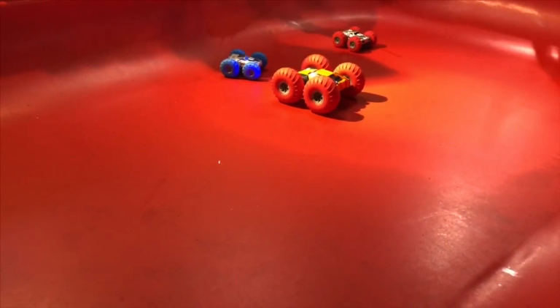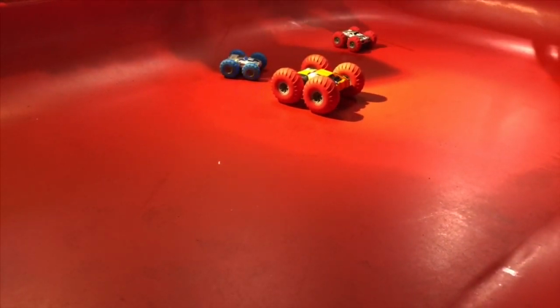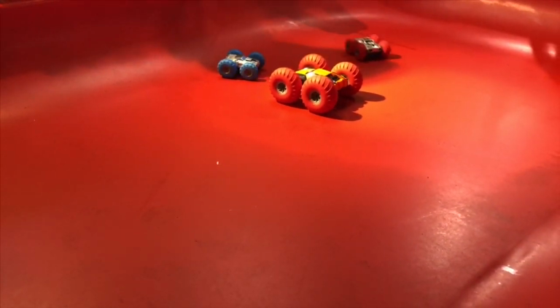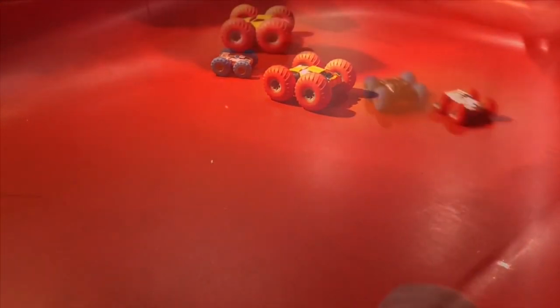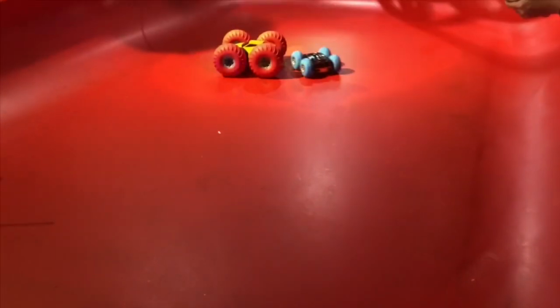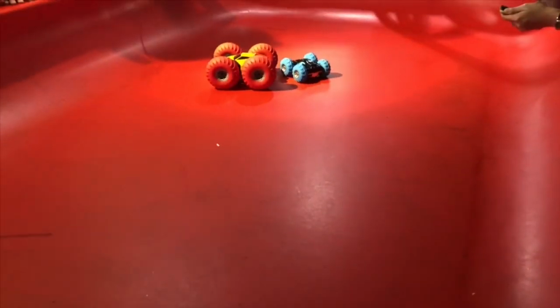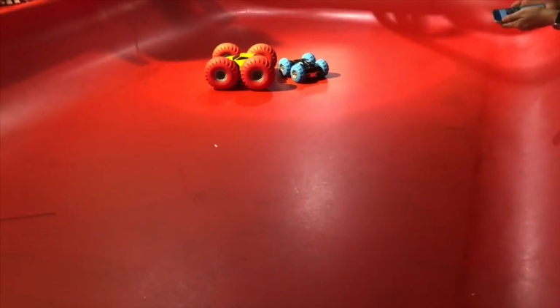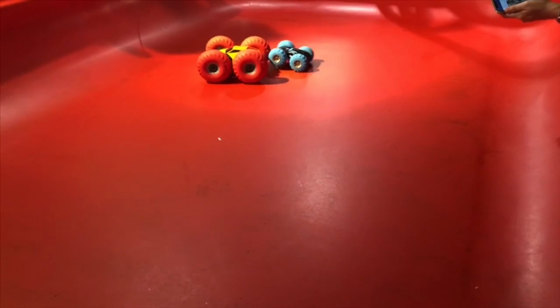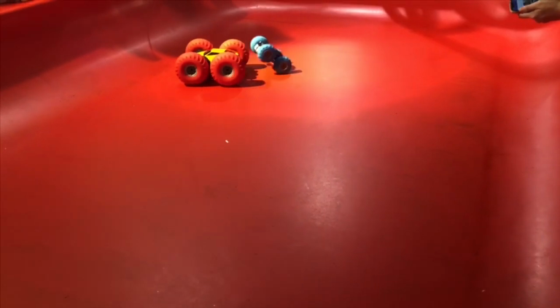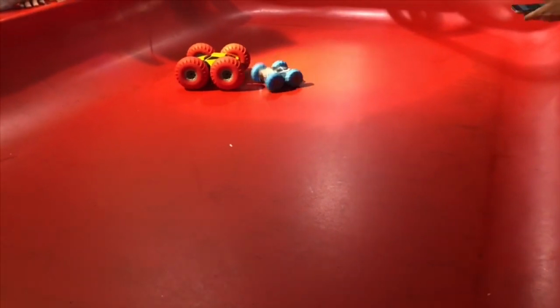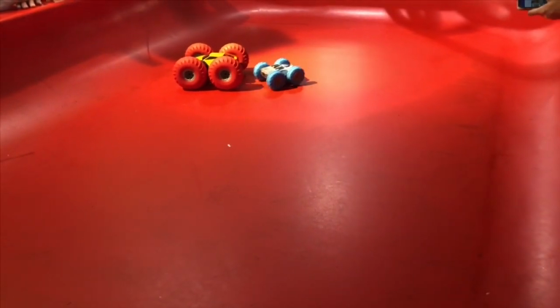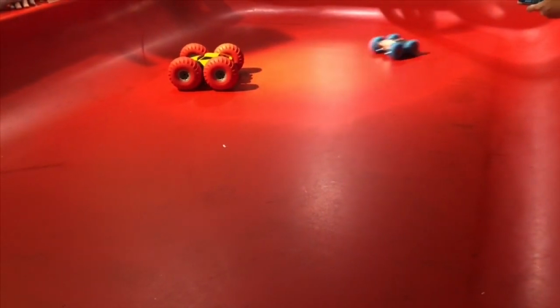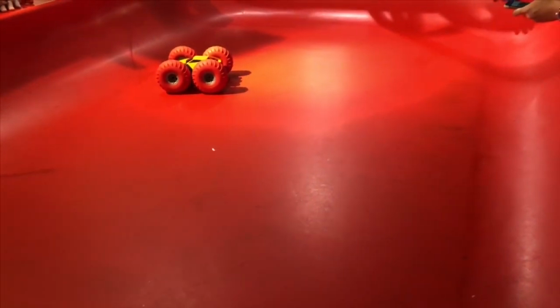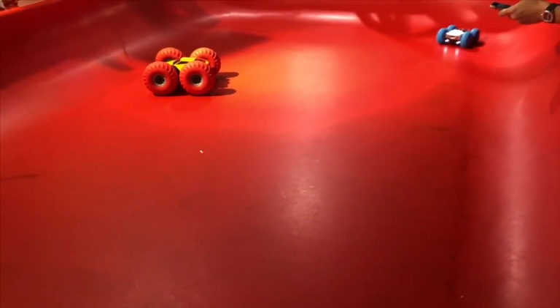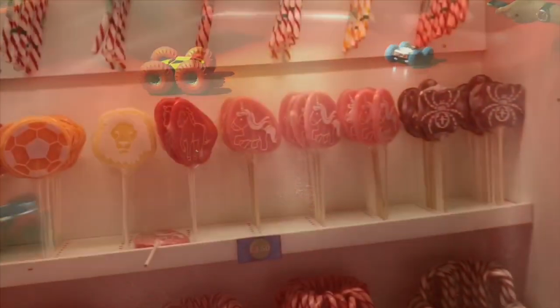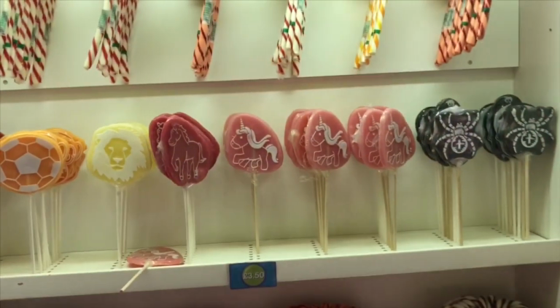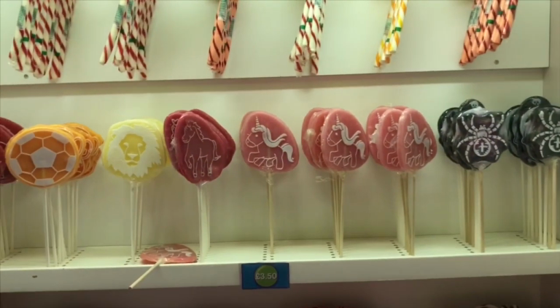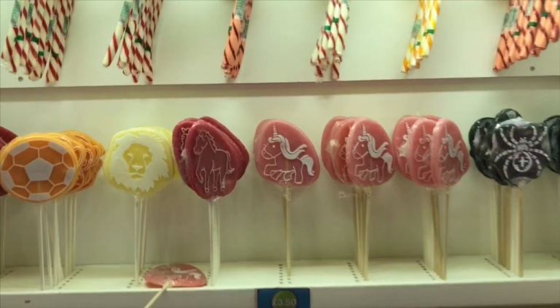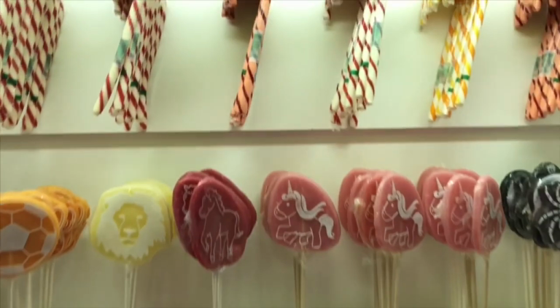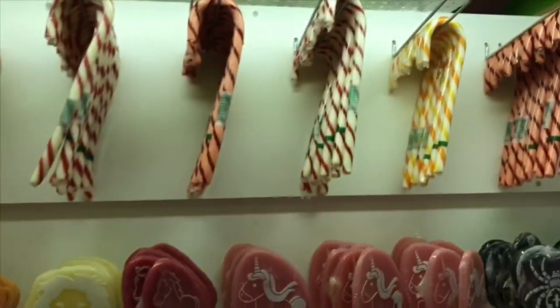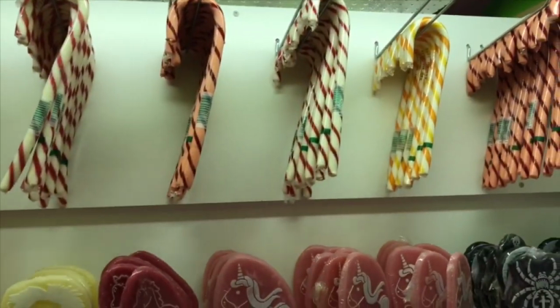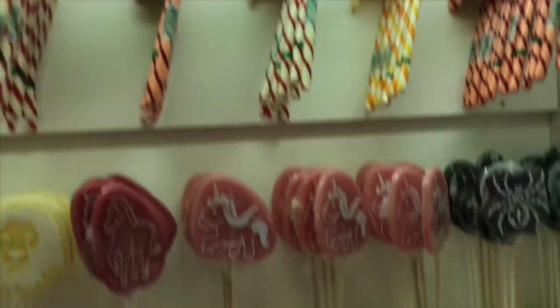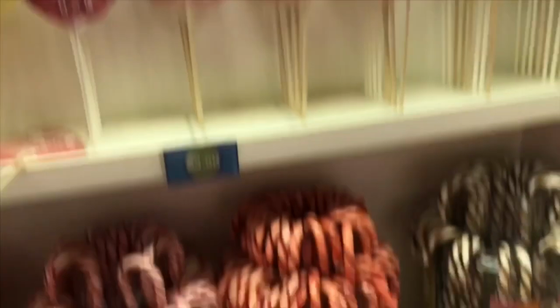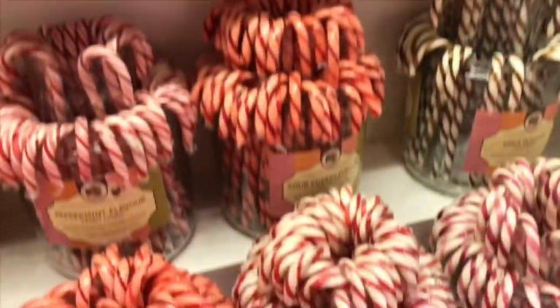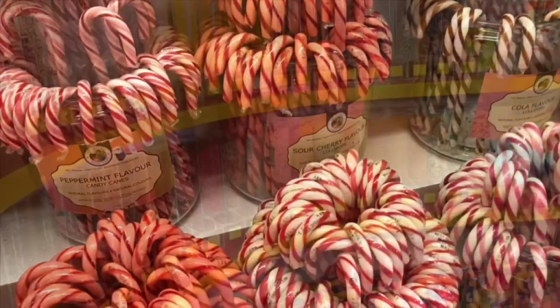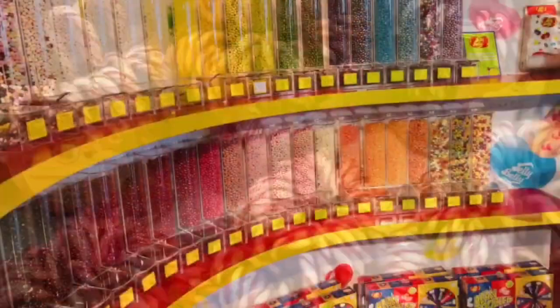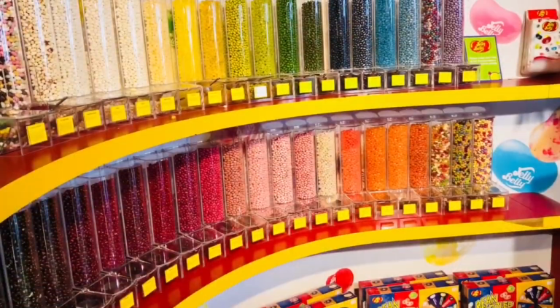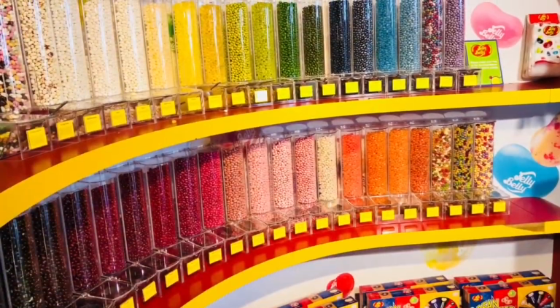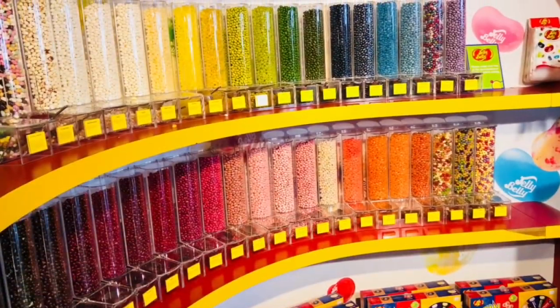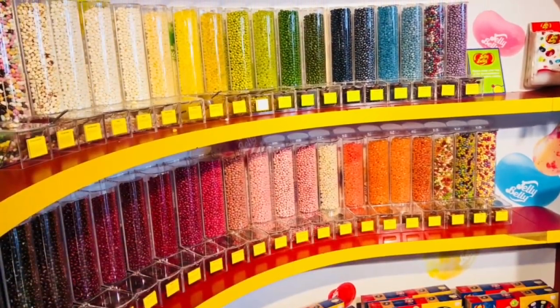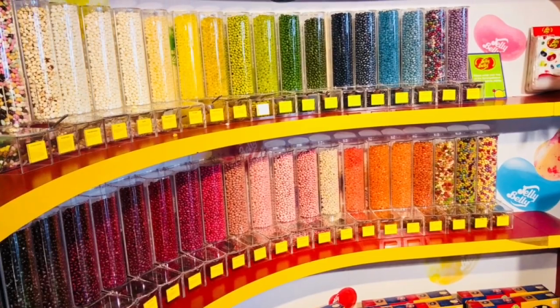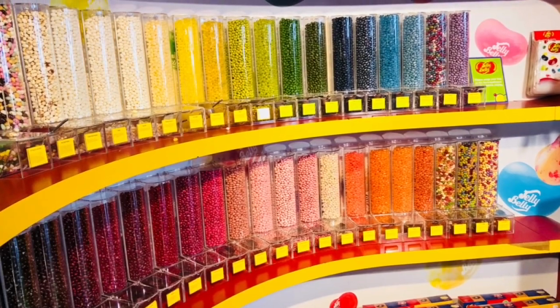After exploring all of the toys, to our surprise, Hamleys even had a giant candy section with different flavored candy canes, lollipops, and jelly bellies.